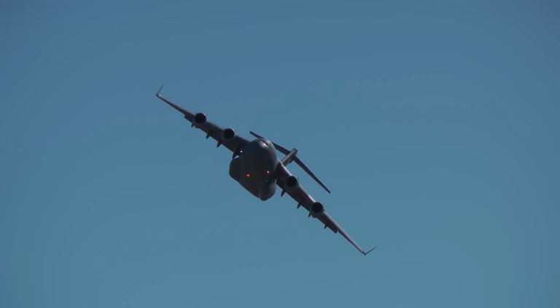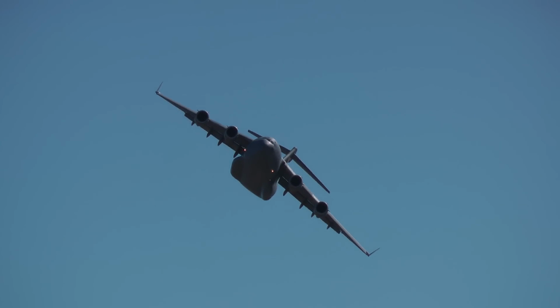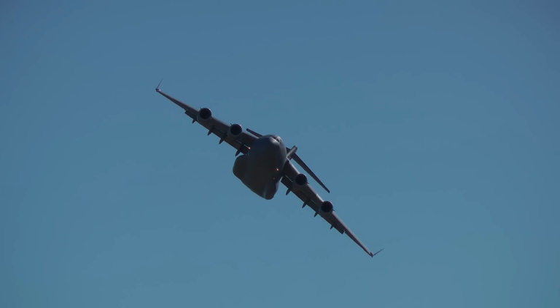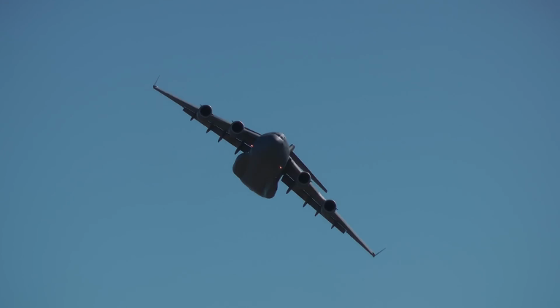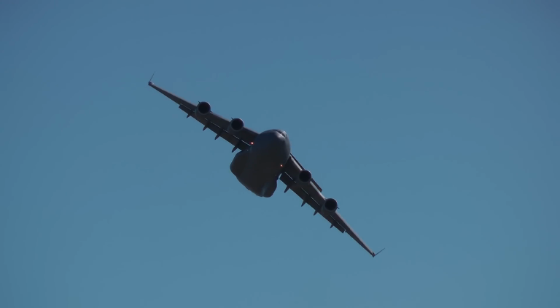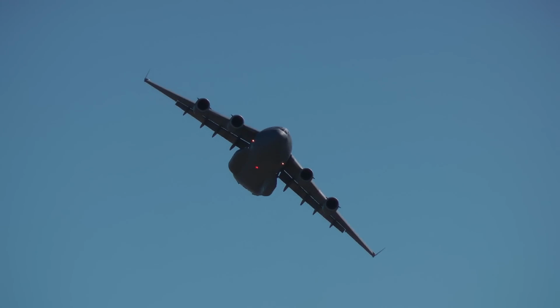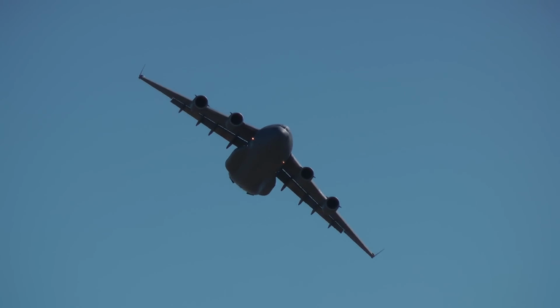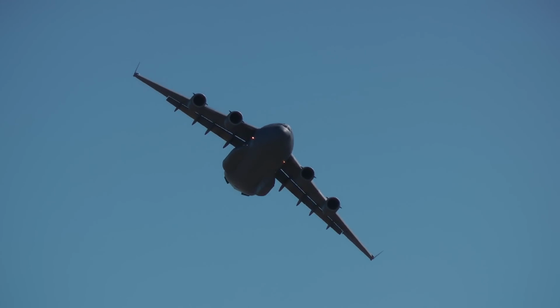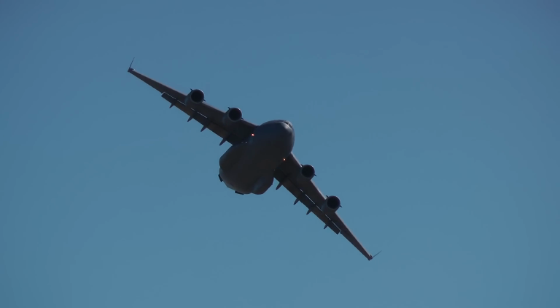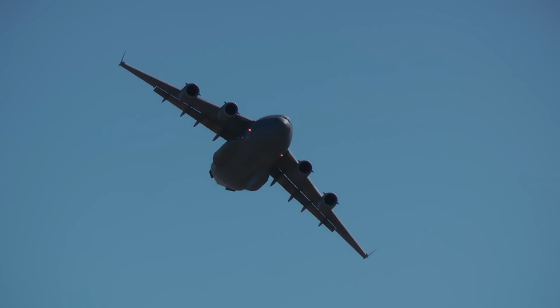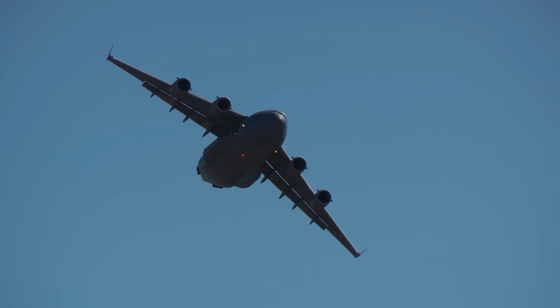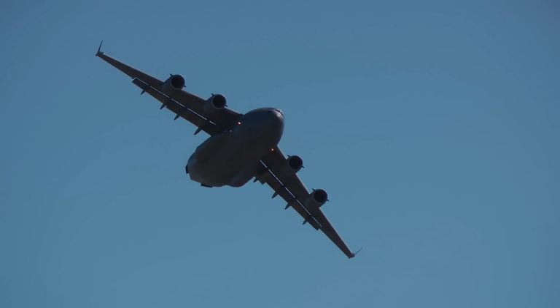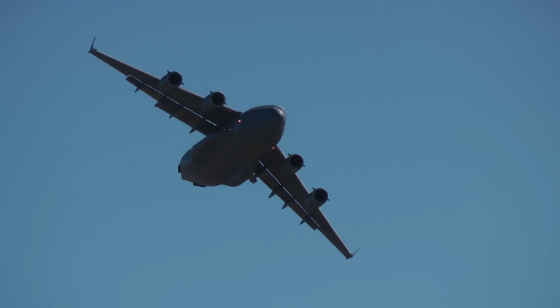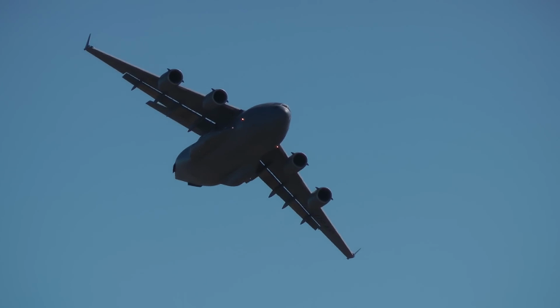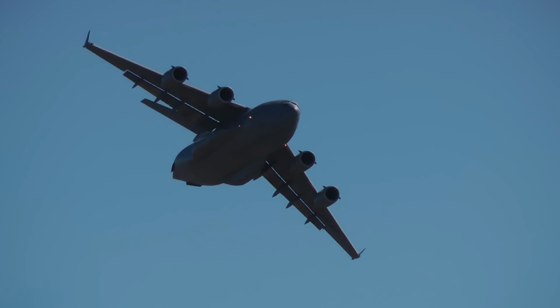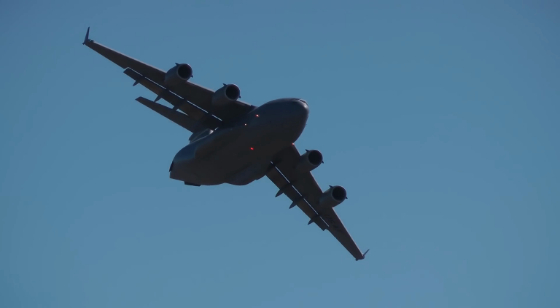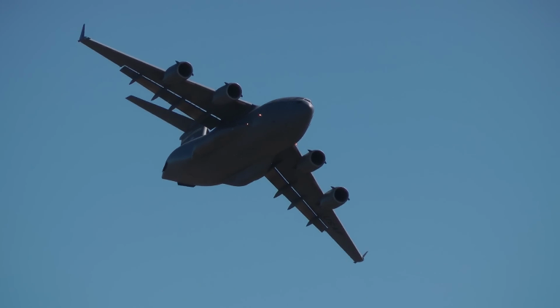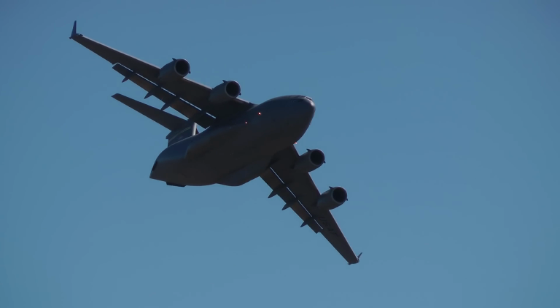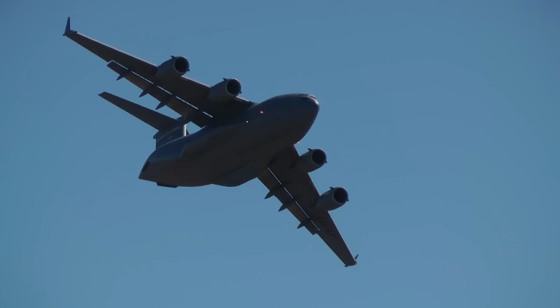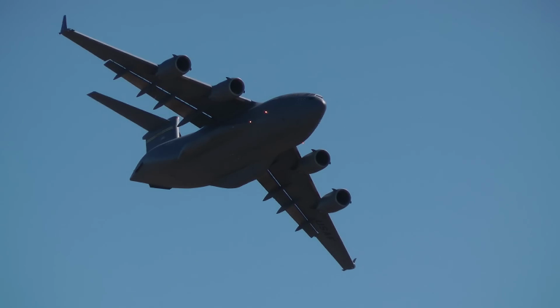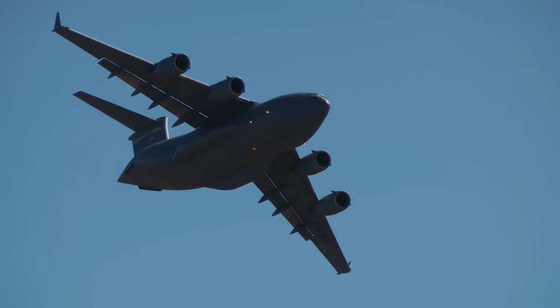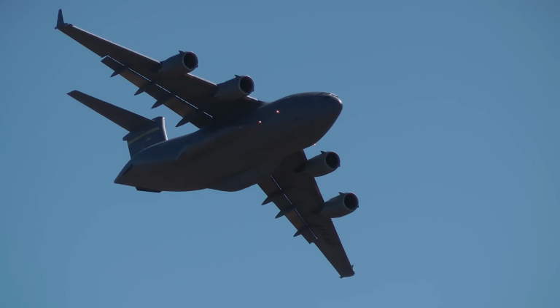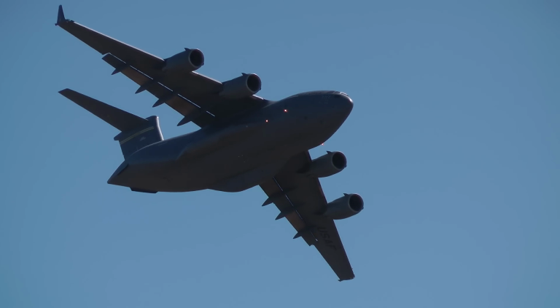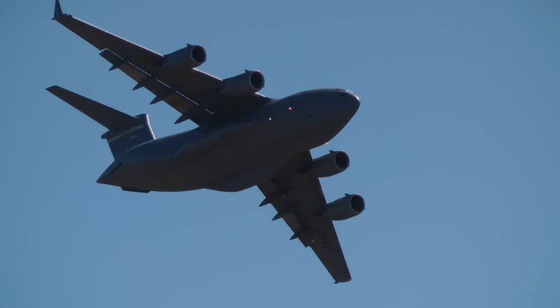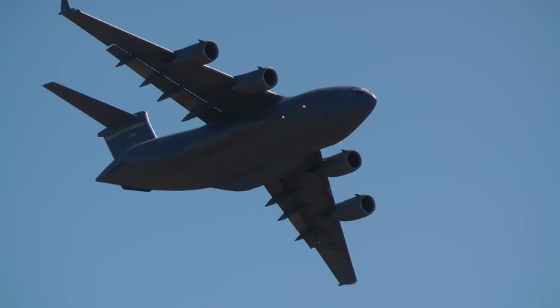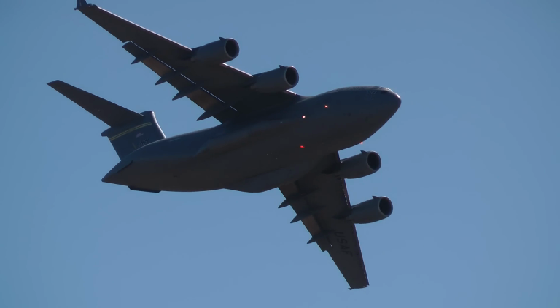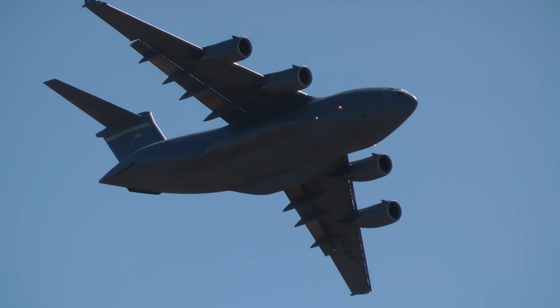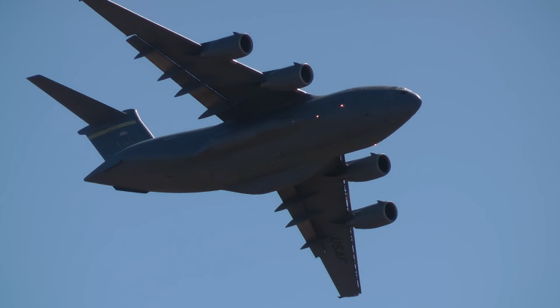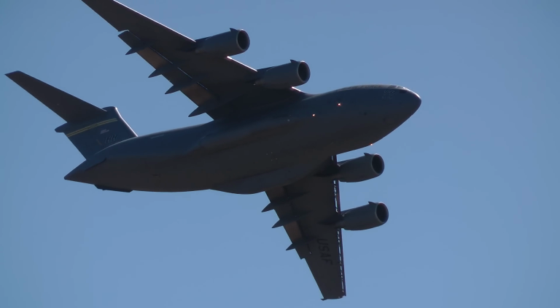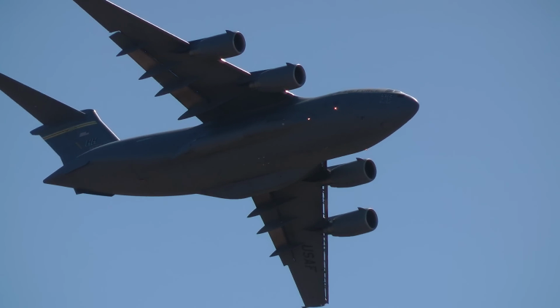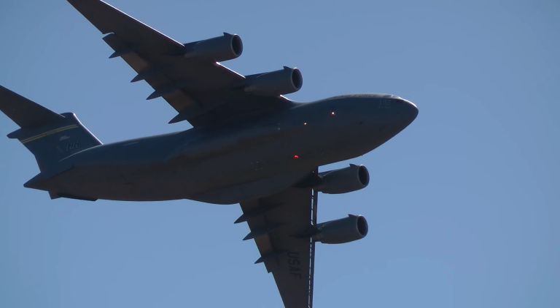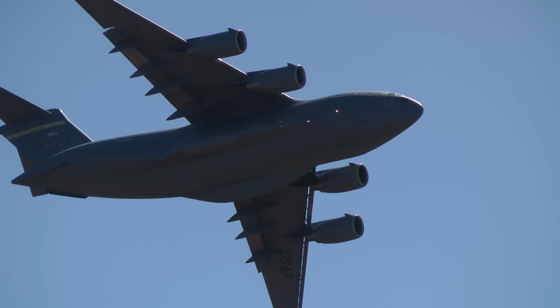Lastly, all current Air Force crews are trained on the use of night vision goggles, or NVGs, allowing them to operate at unlighted off-shore locations around the globe.